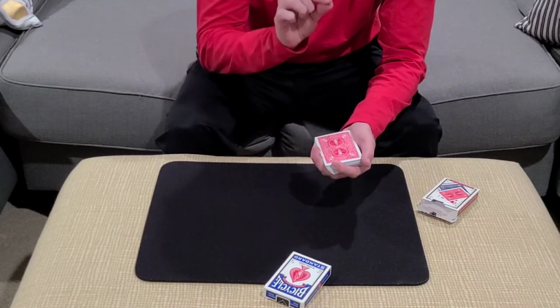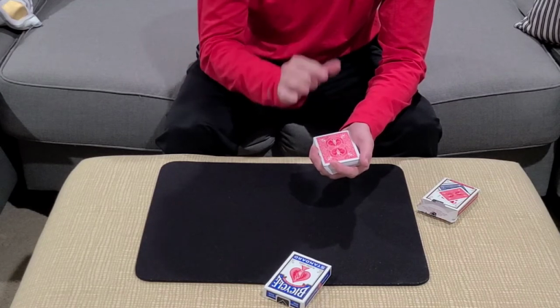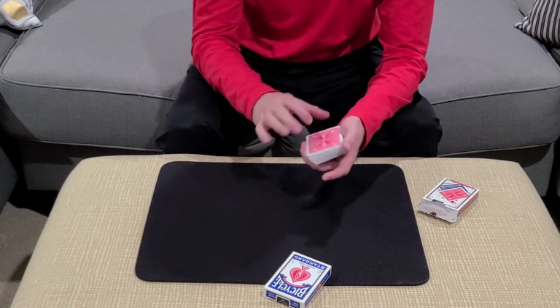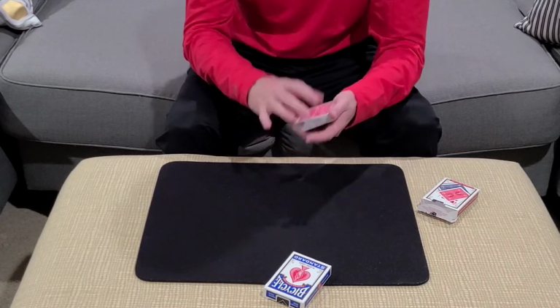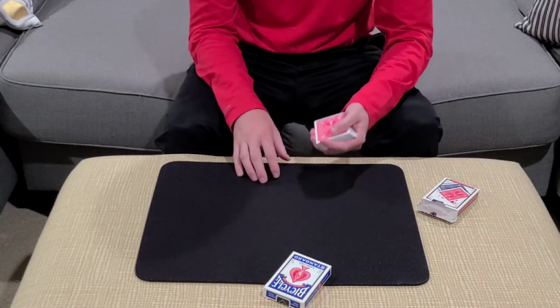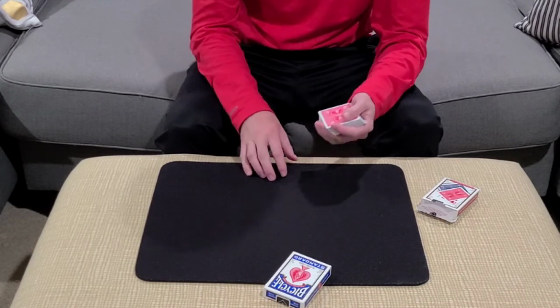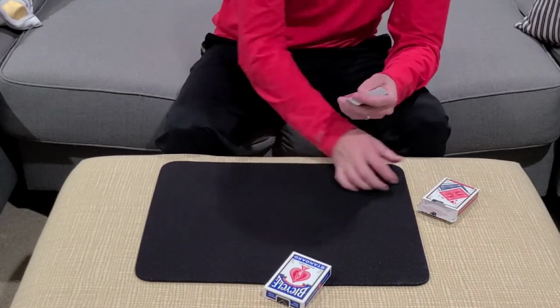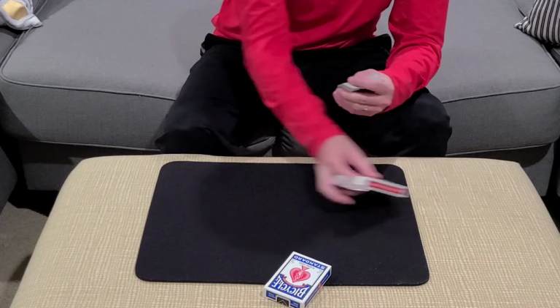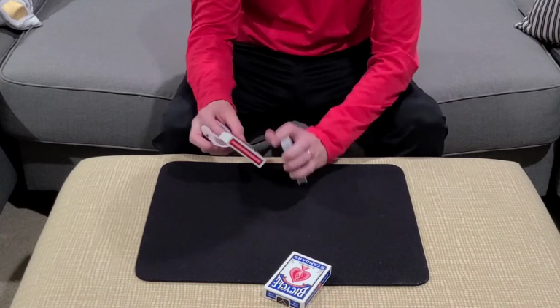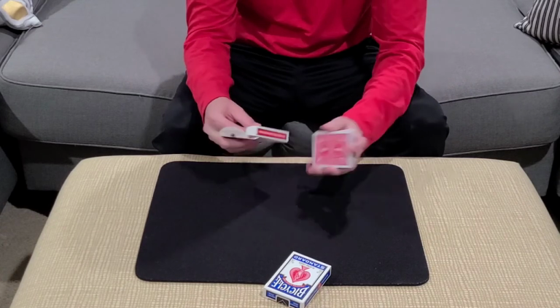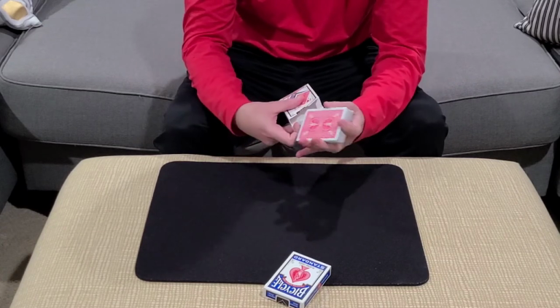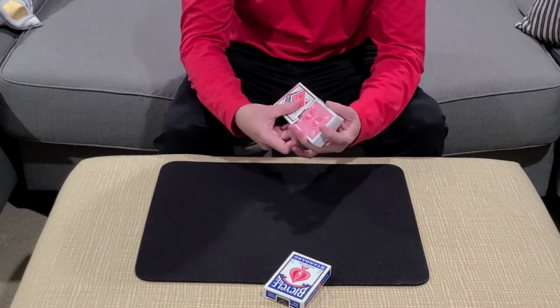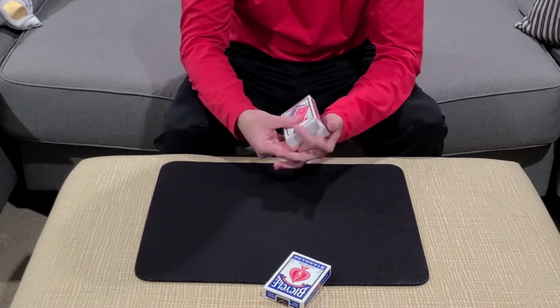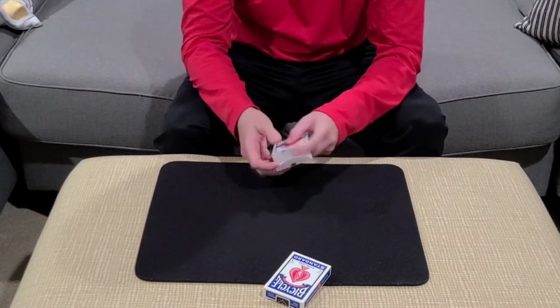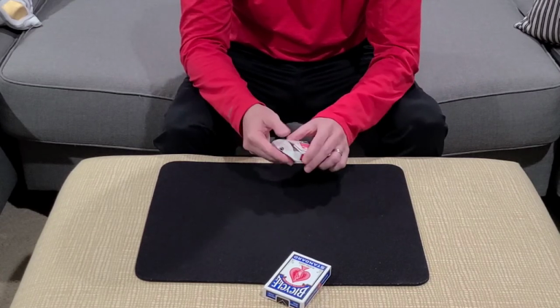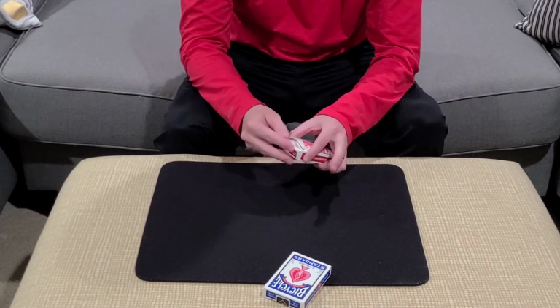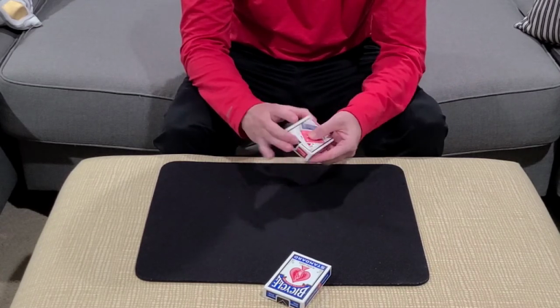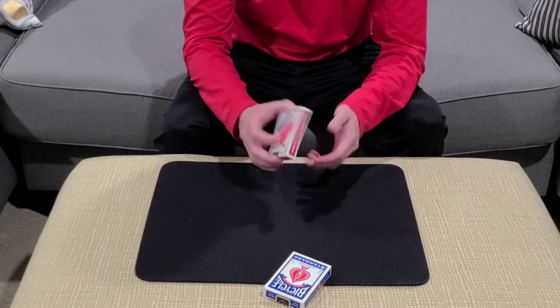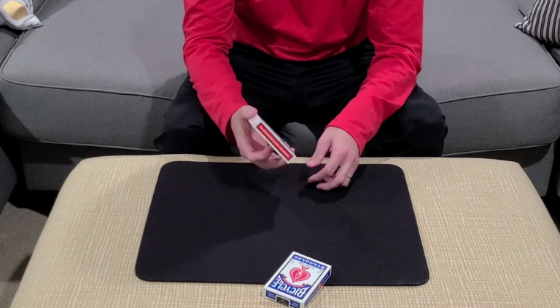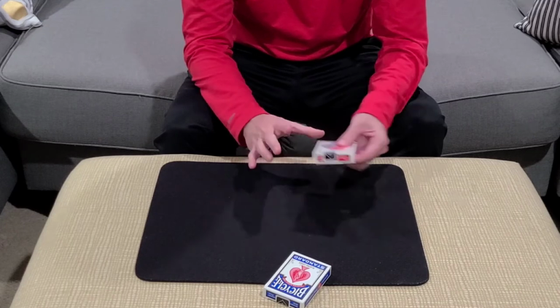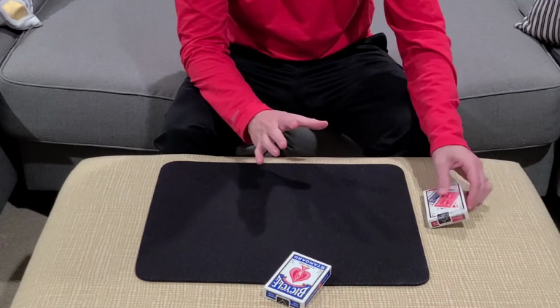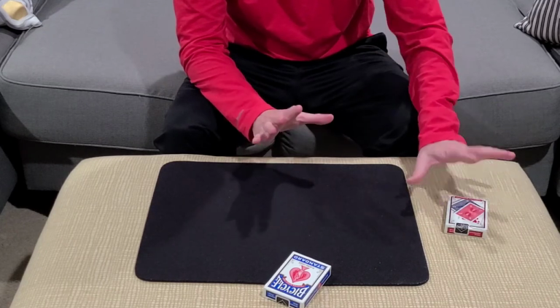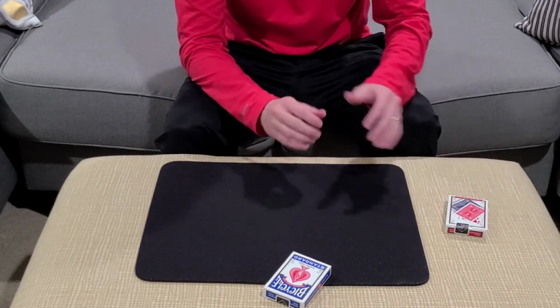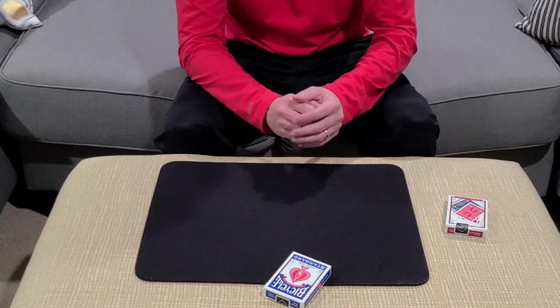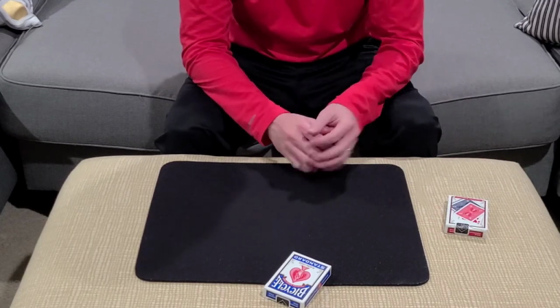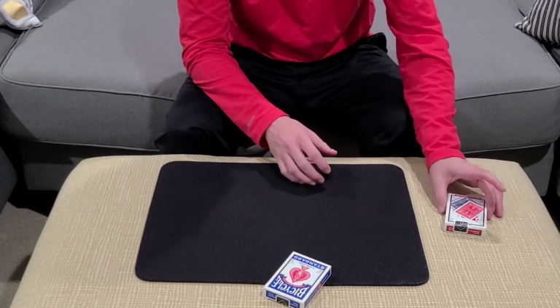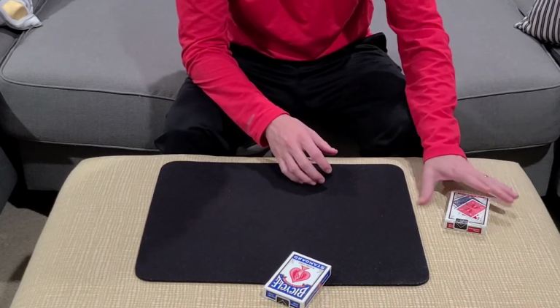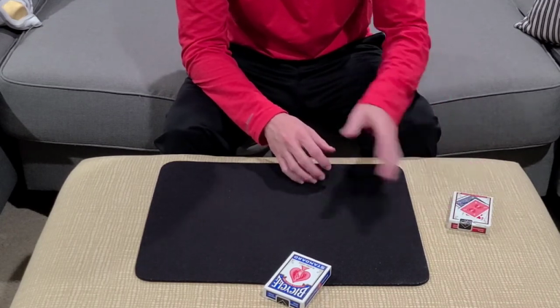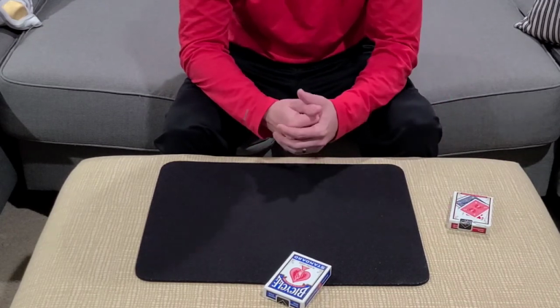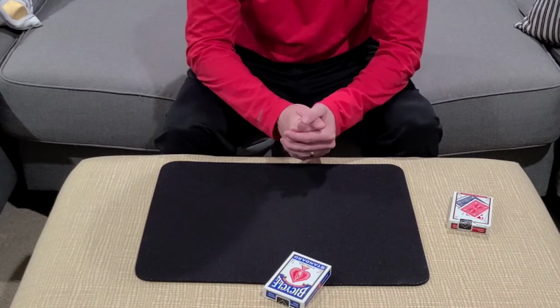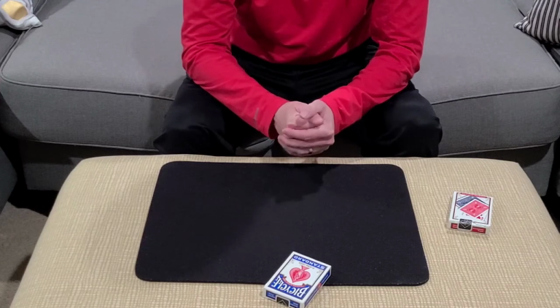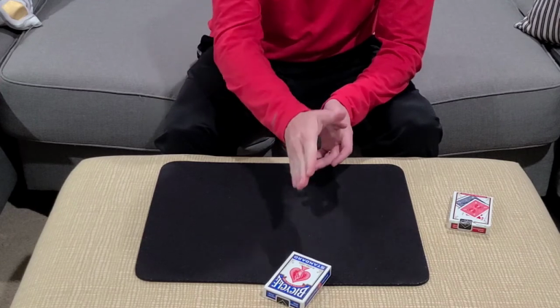Remember, the deck was shuffled, so there's no way we could know the order of the cards or which card you just landed on. We're also going to put those cards inside the card case and put that box off to the side. So you're thinking of a card.